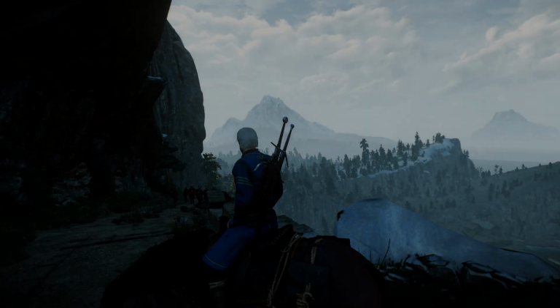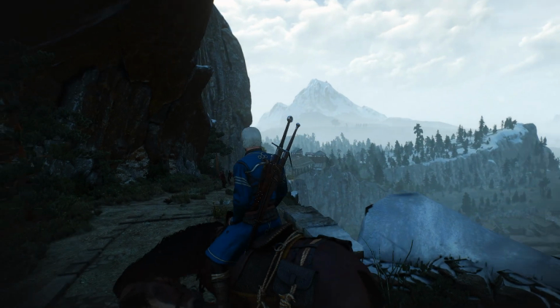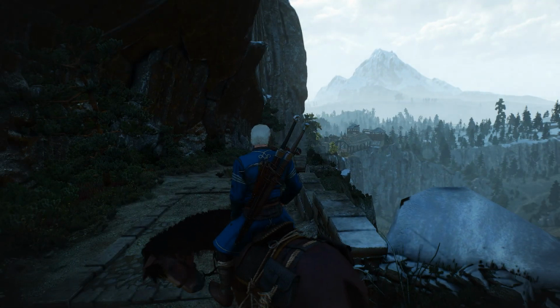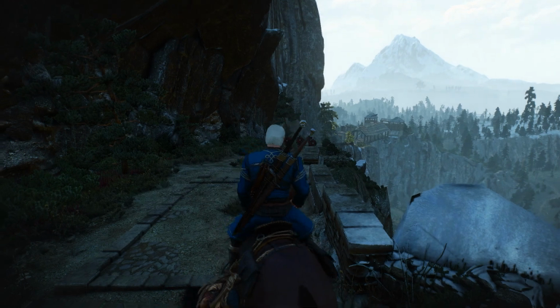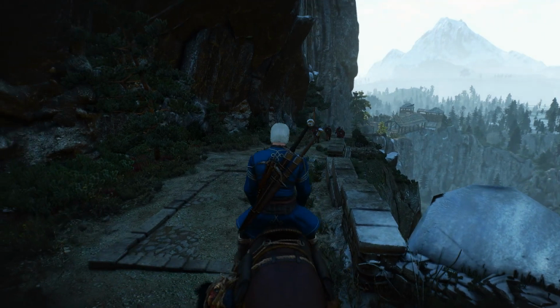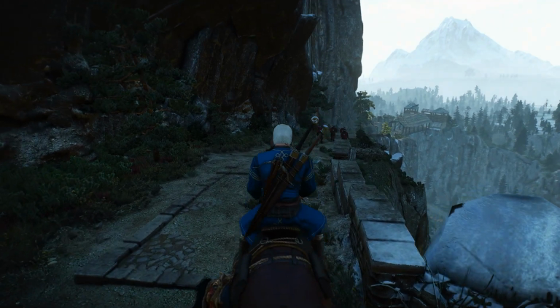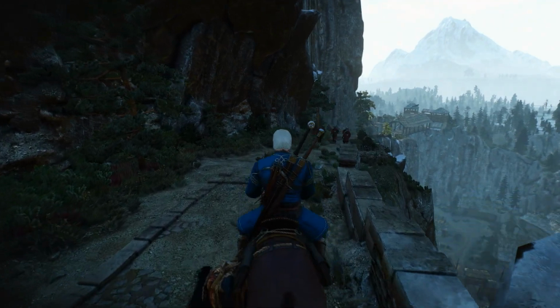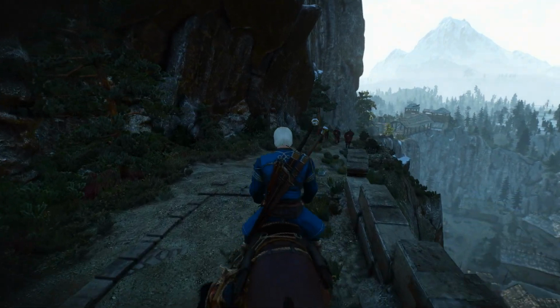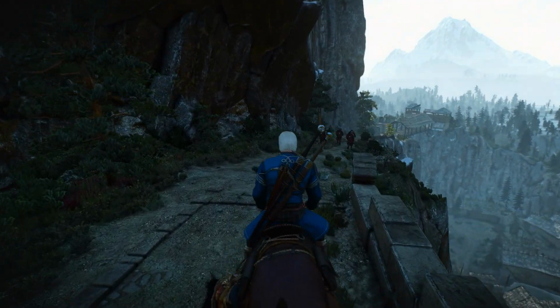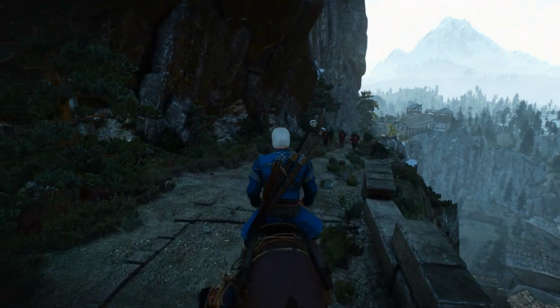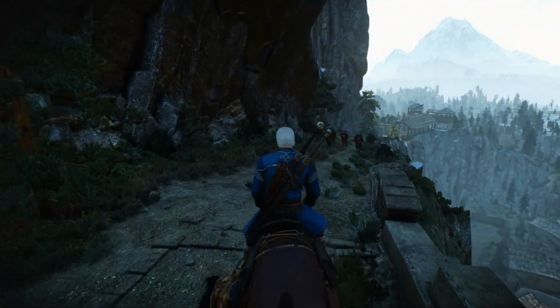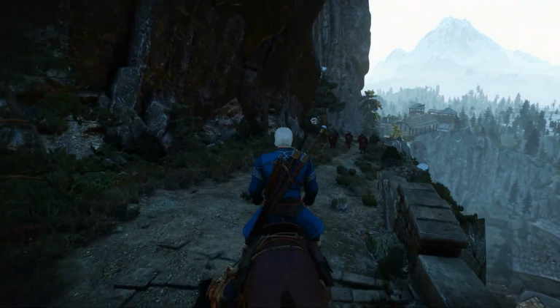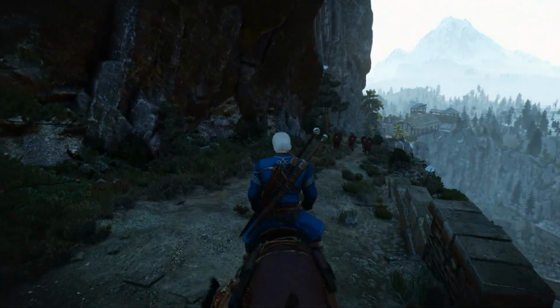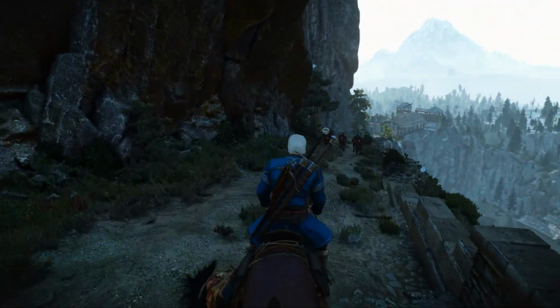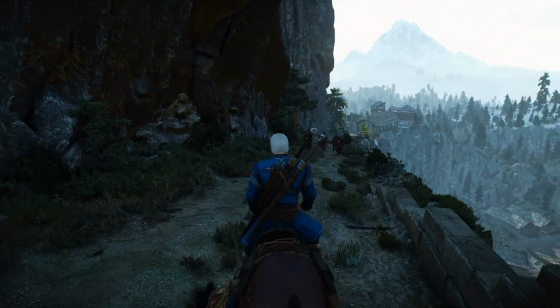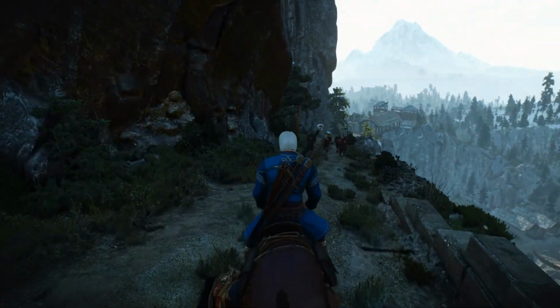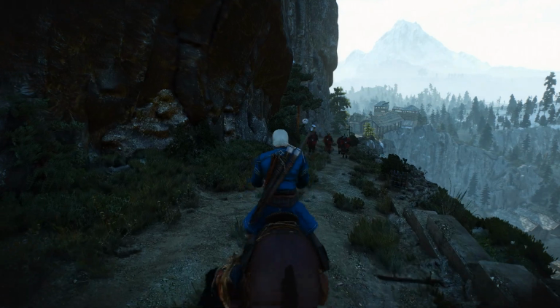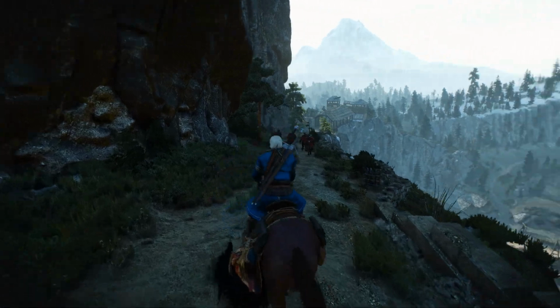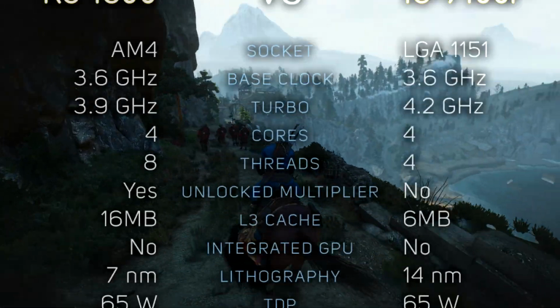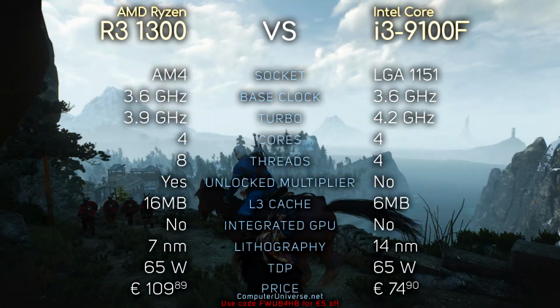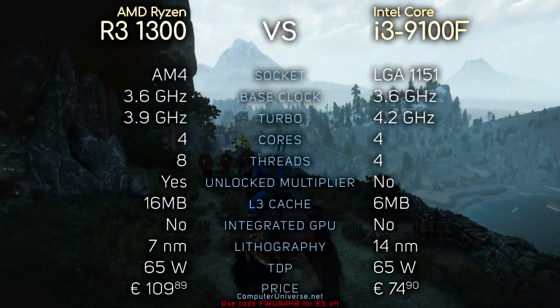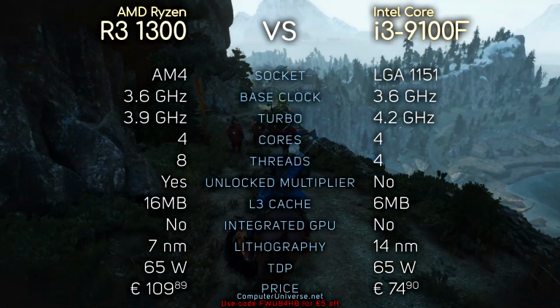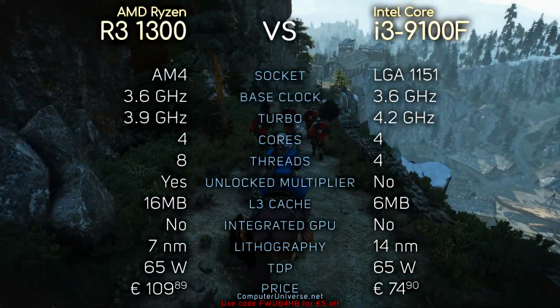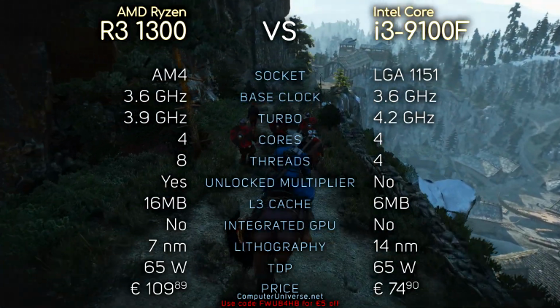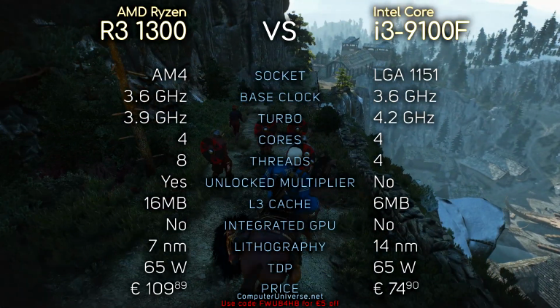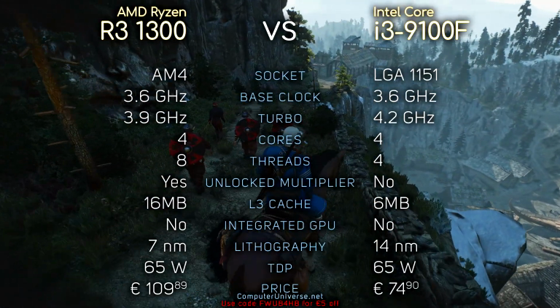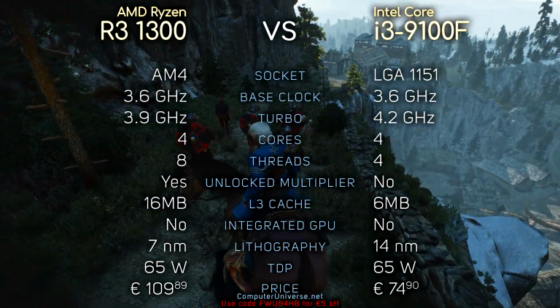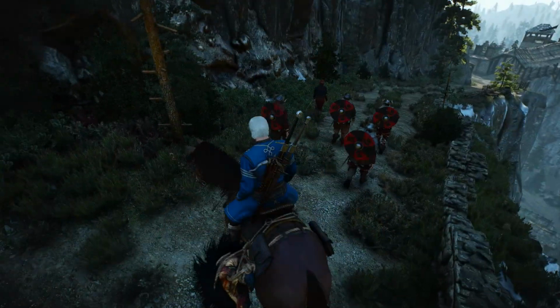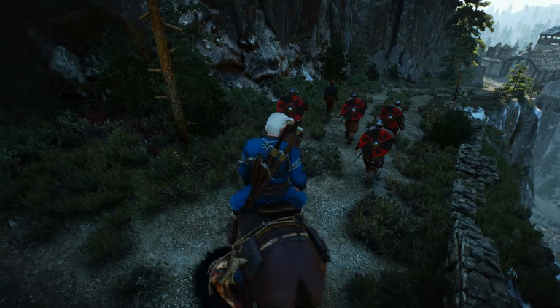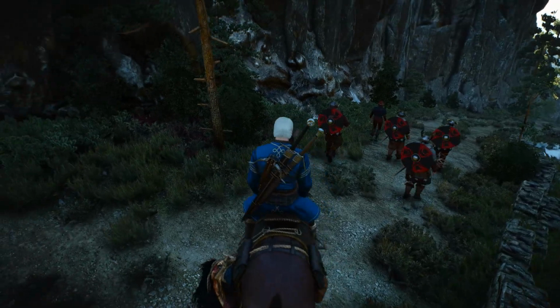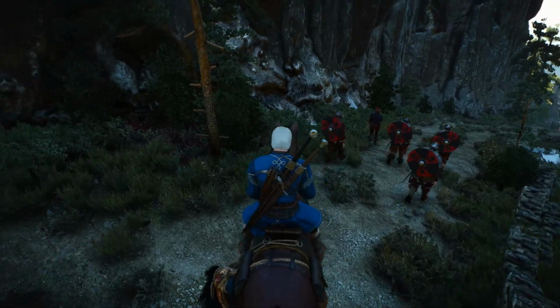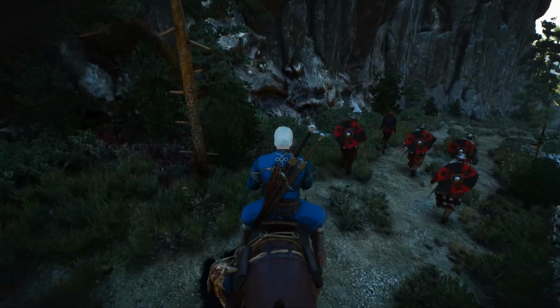Hey, what's up guys, Hughes here. So today we're going to compare Ryzen 3 3100 with i3 9100F. Here you can see the specifications of these CPUs and without further ado, let's see the benchmarks.